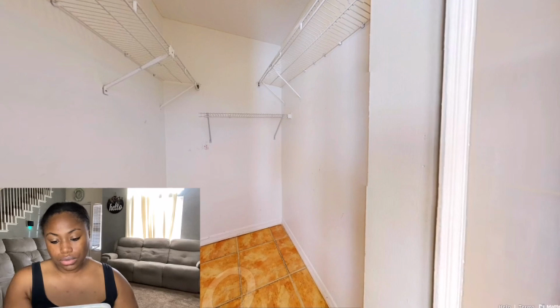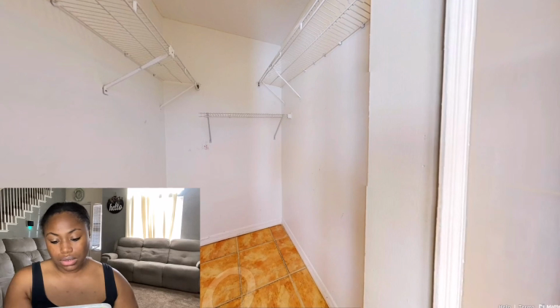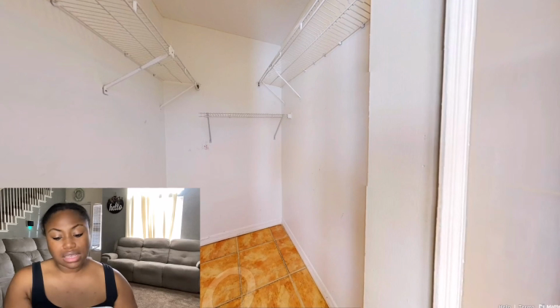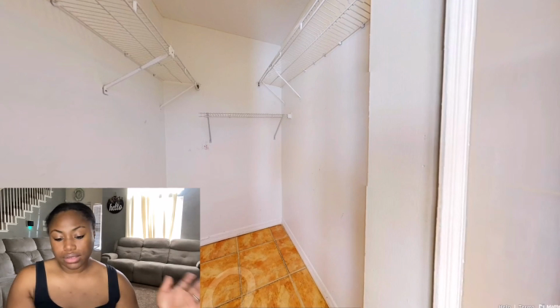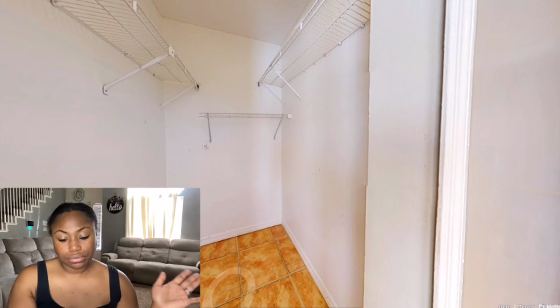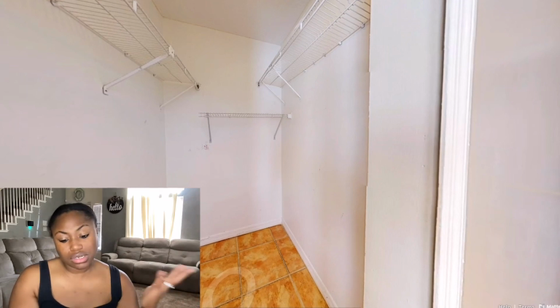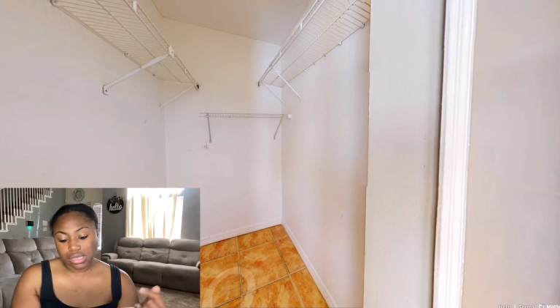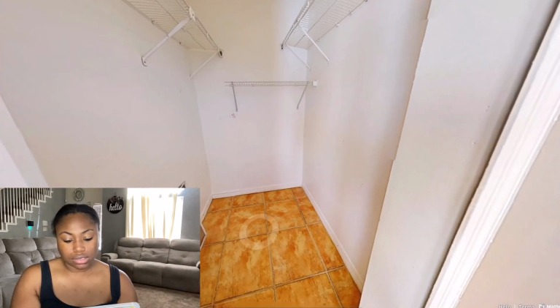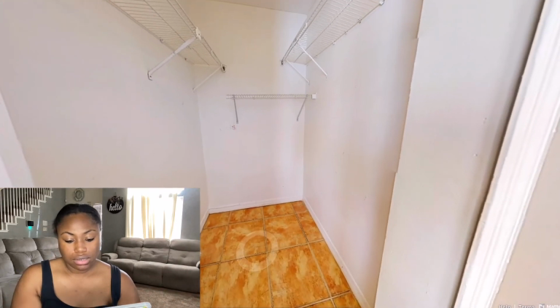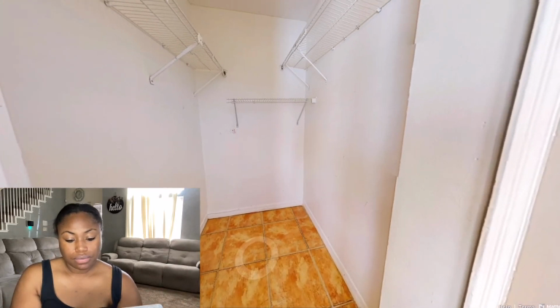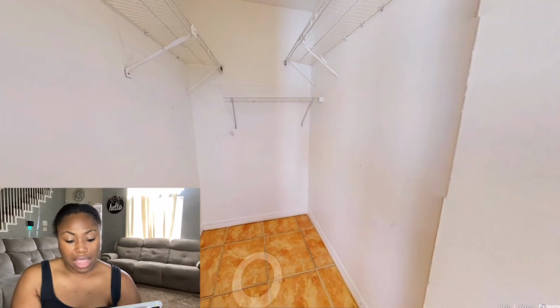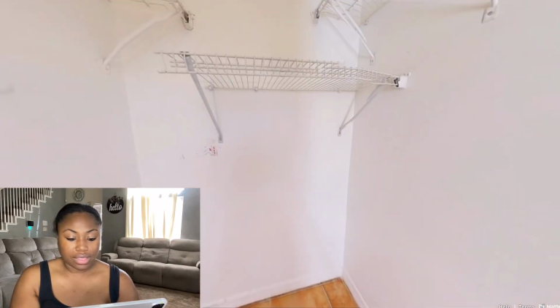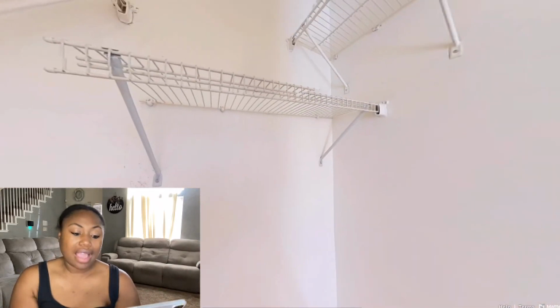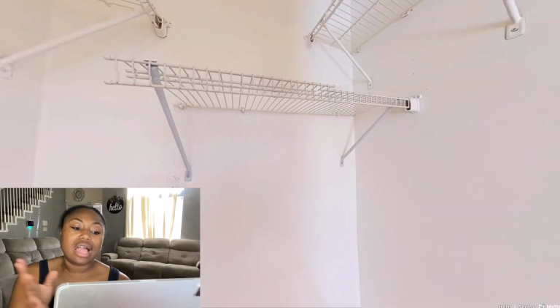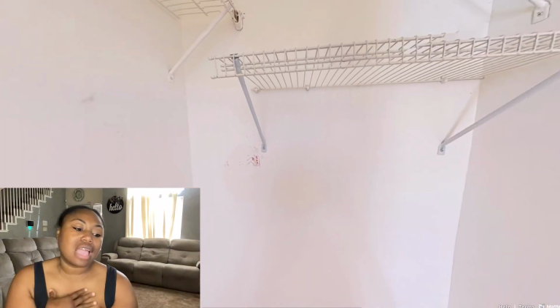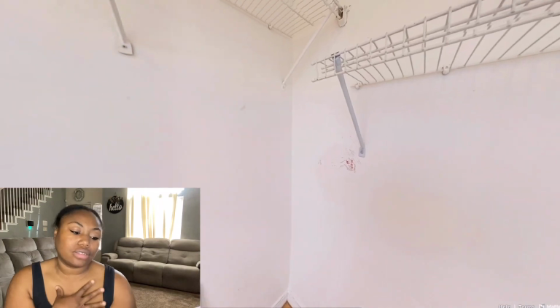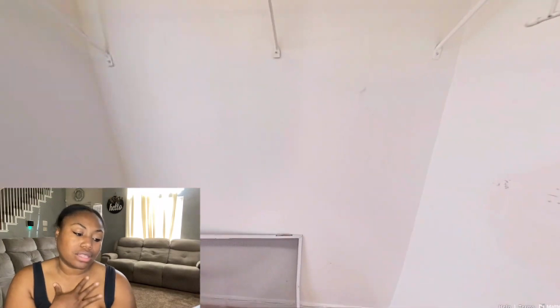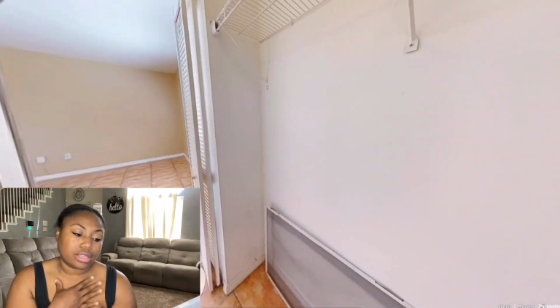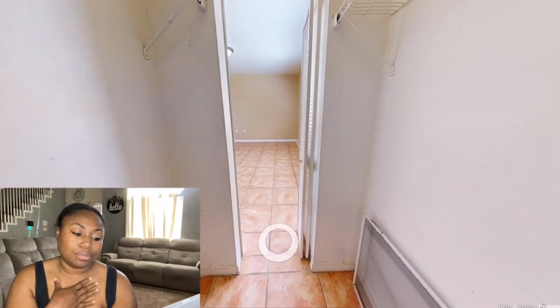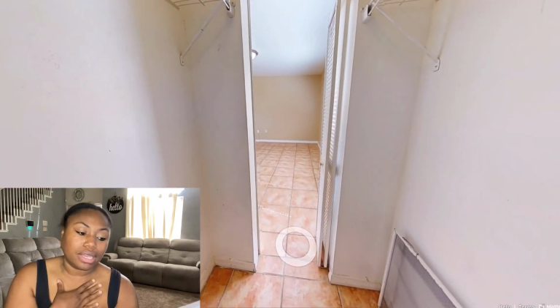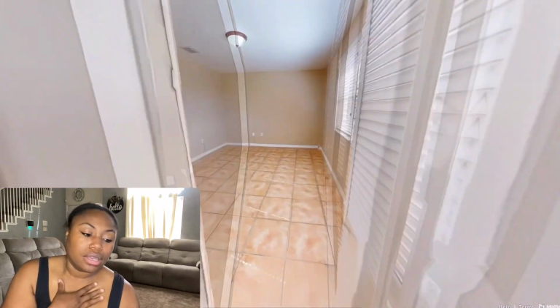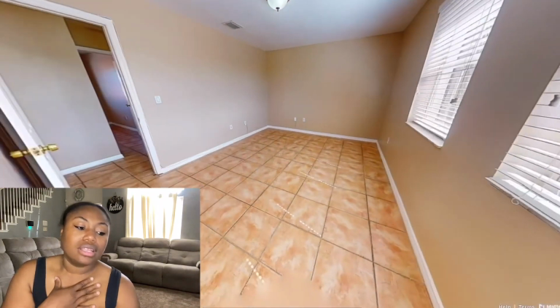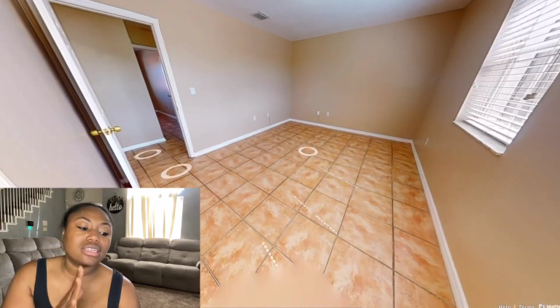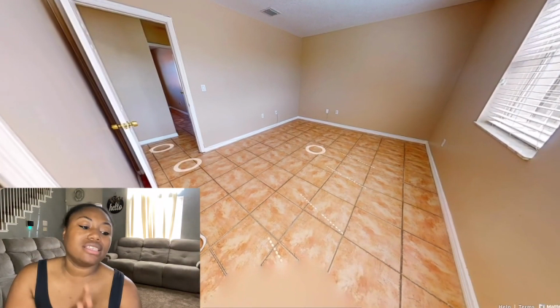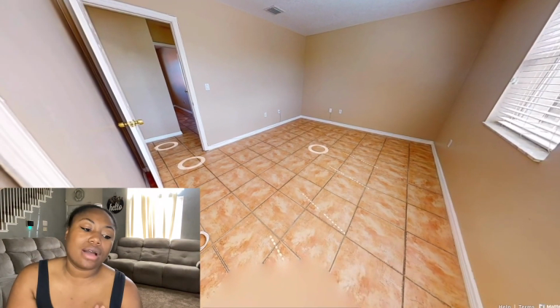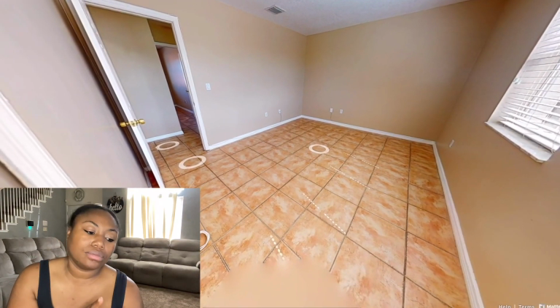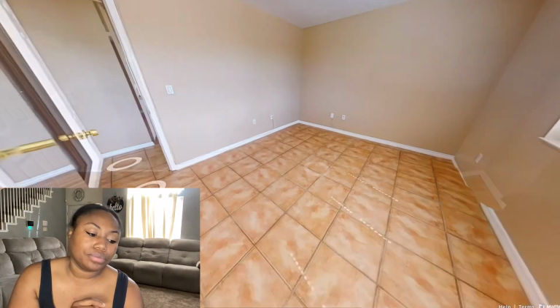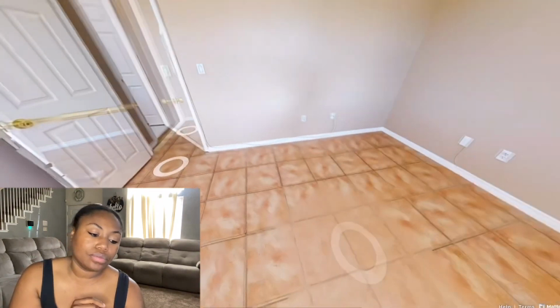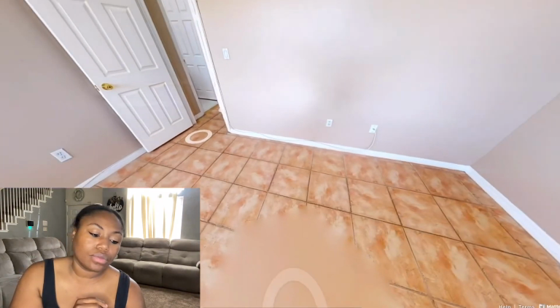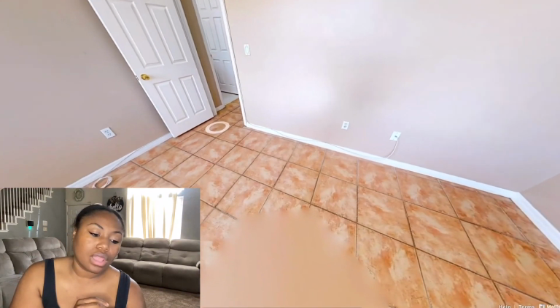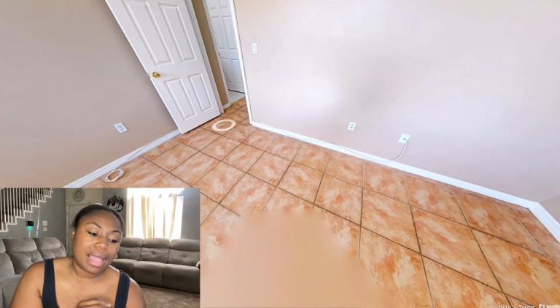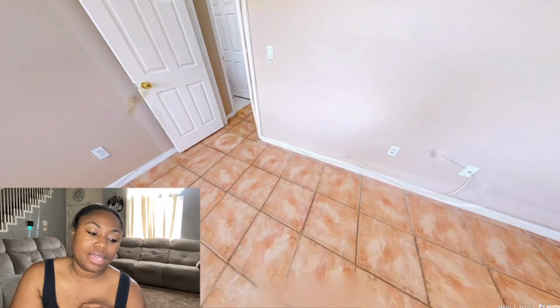Nice size closet — it's a decent size, actually I feel like this closet is big. This is a nice house. It might be too nice.